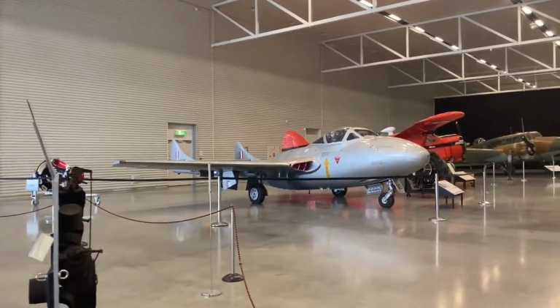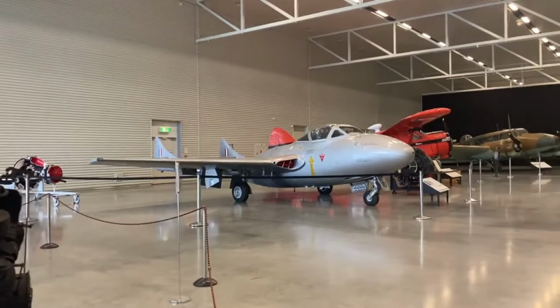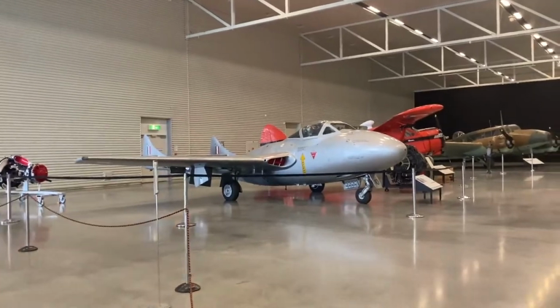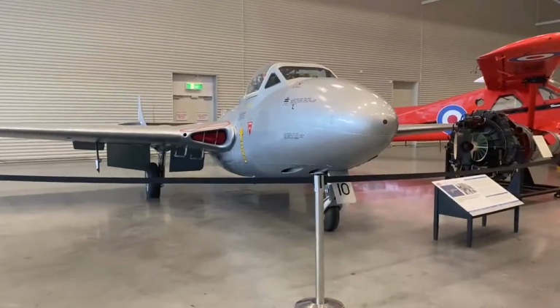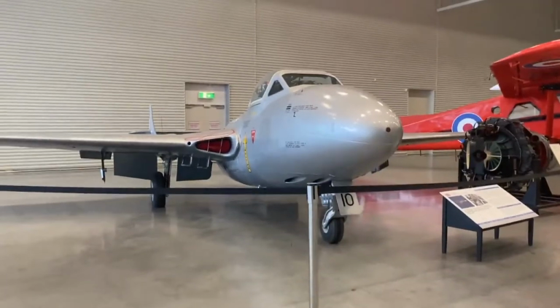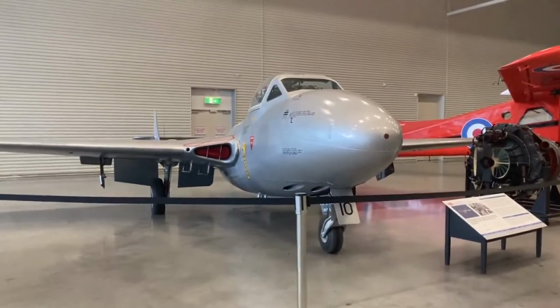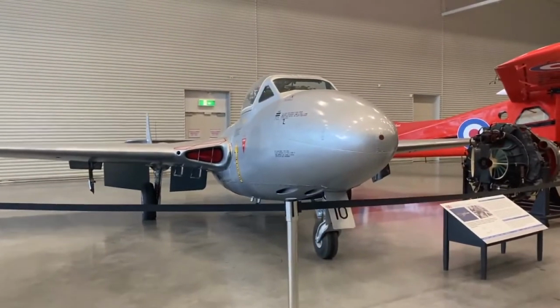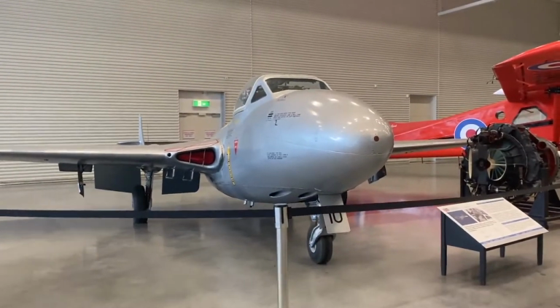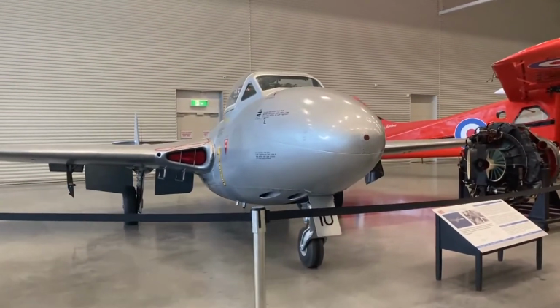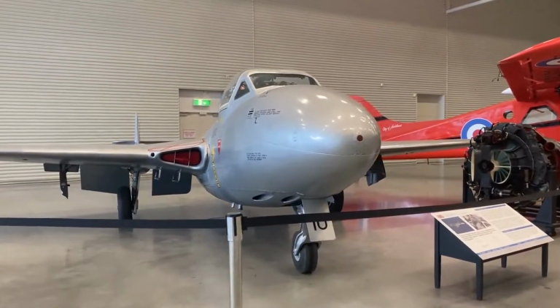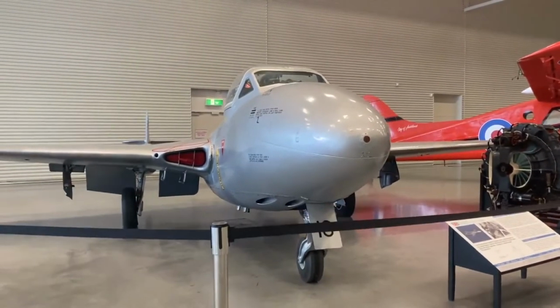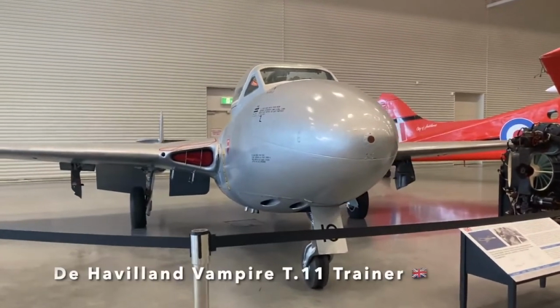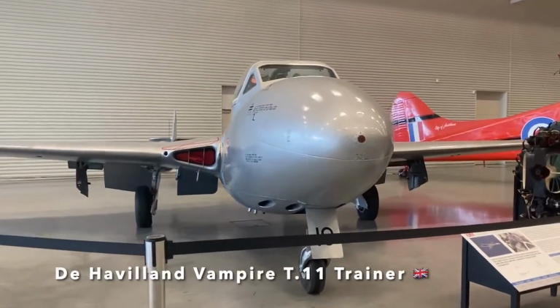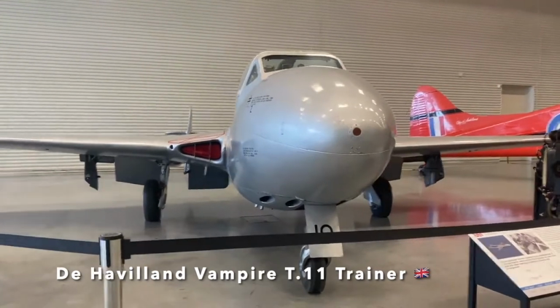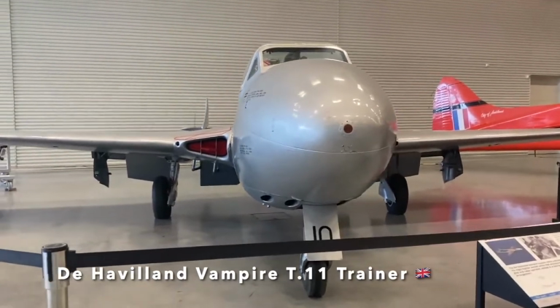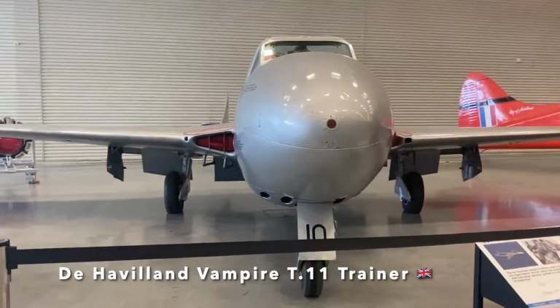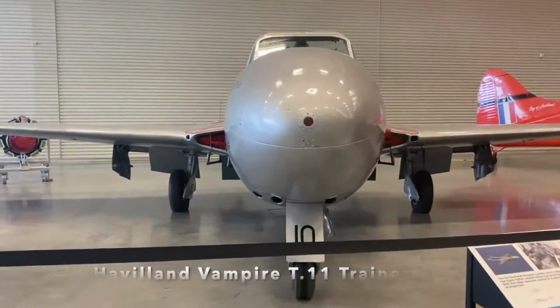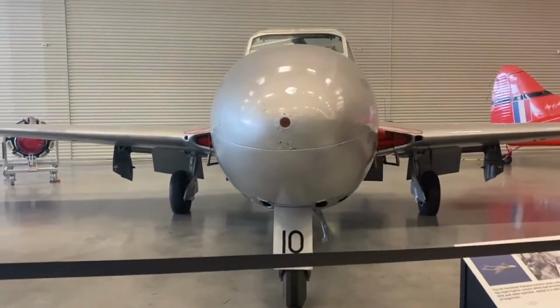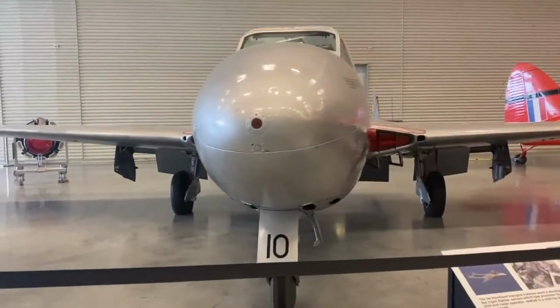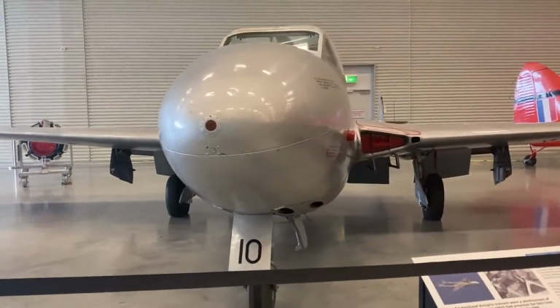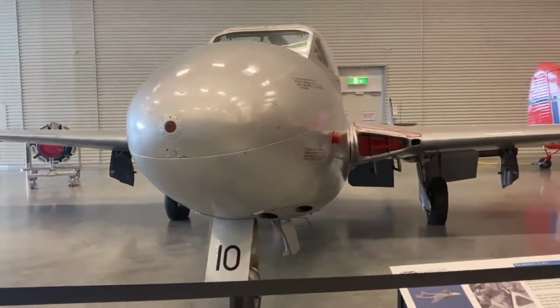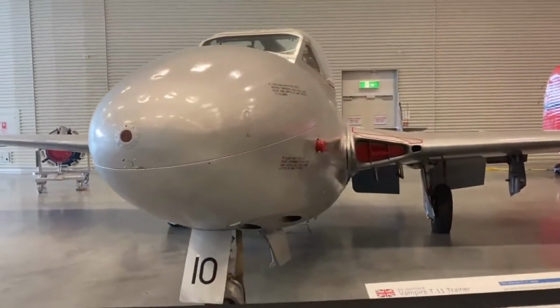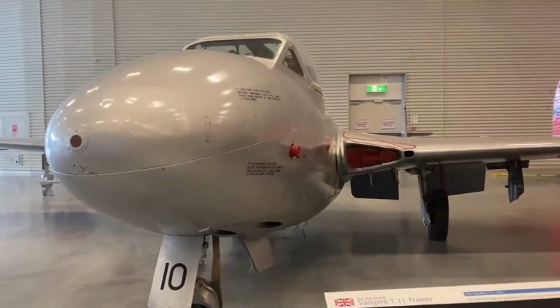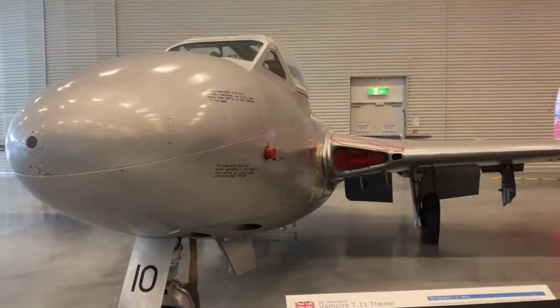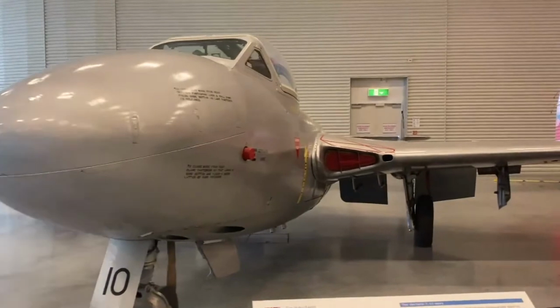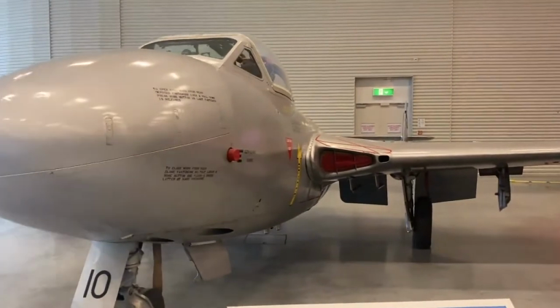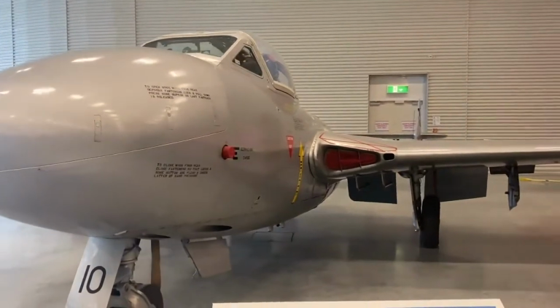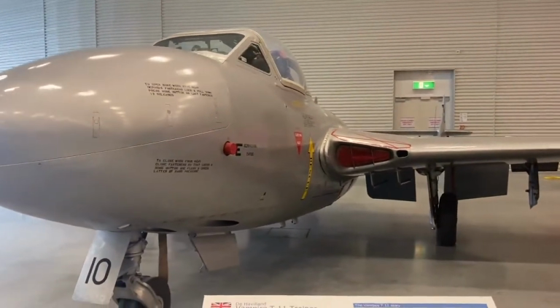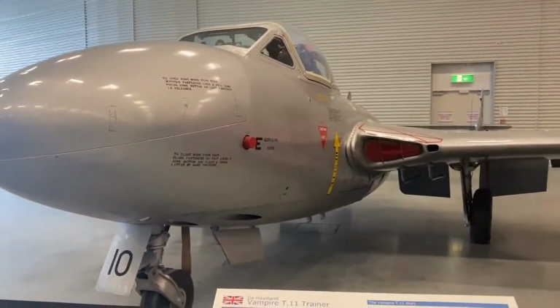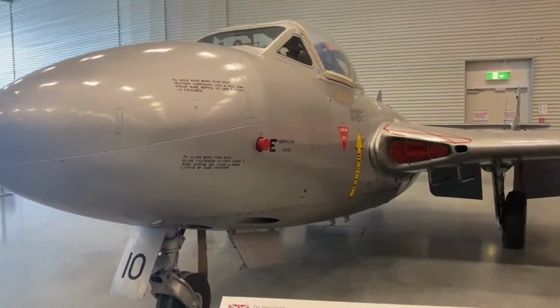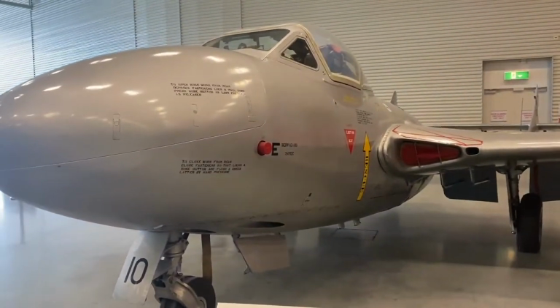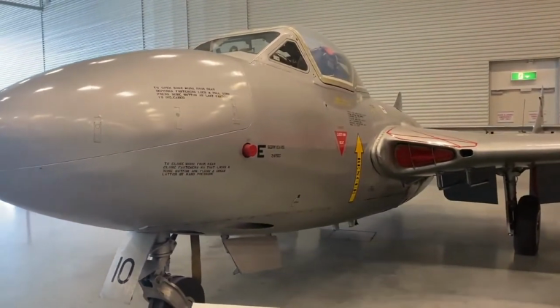This one has a unique long dorsal fin and it's called the de Havilland Vampire Trainer — a side-by-side British two-seat training aircraft. New Zealand purchased five of these T-11 Vampire Trainers in 1955.